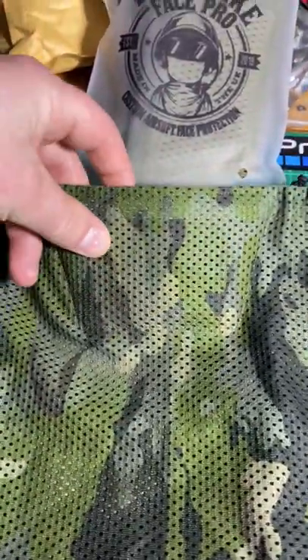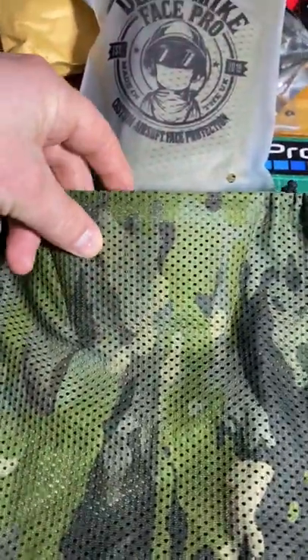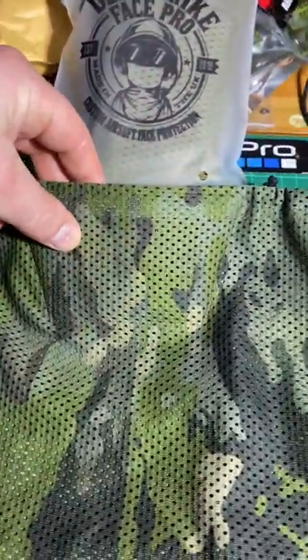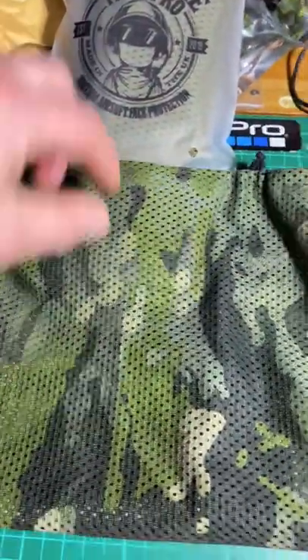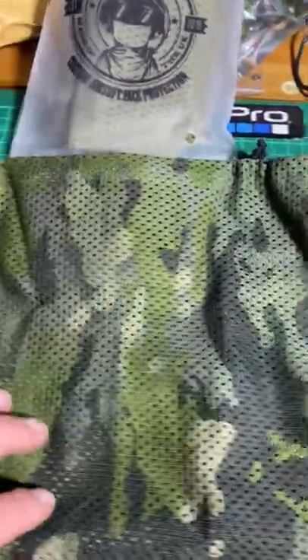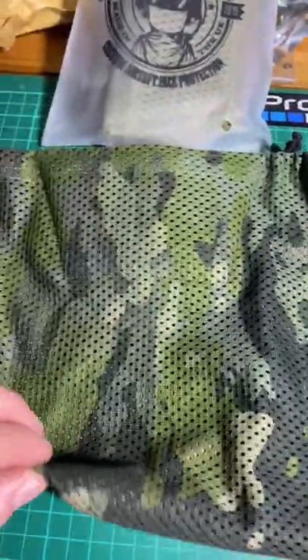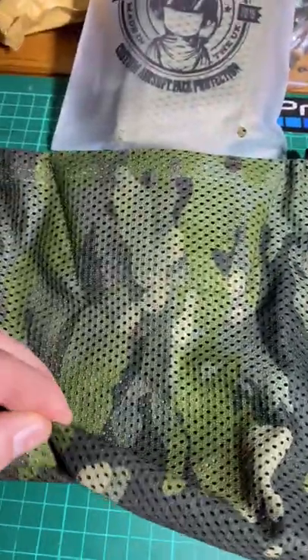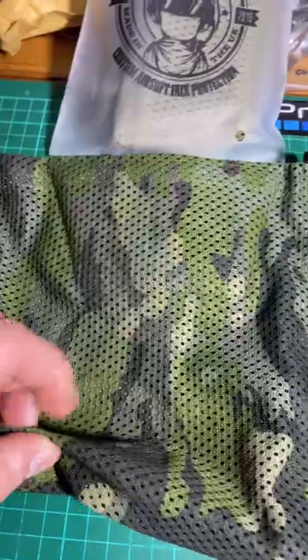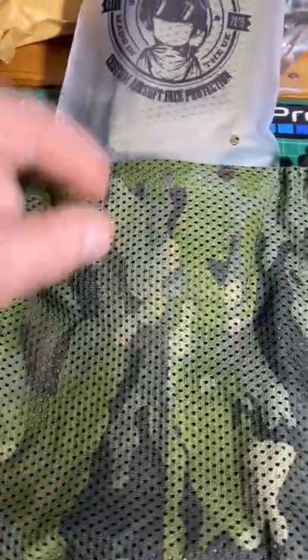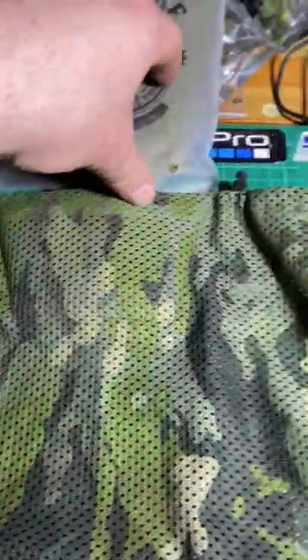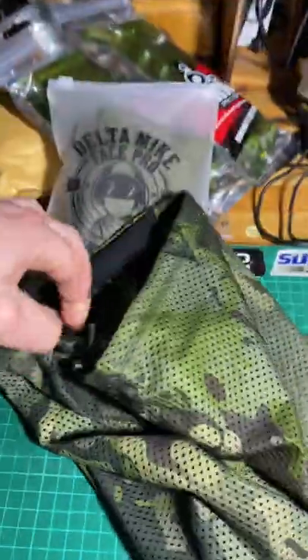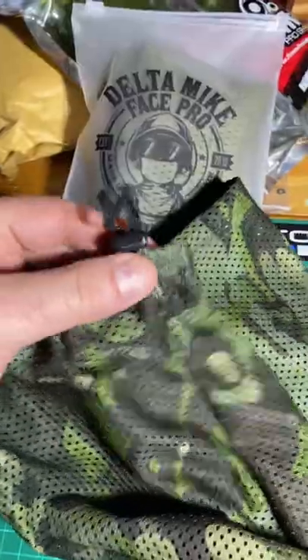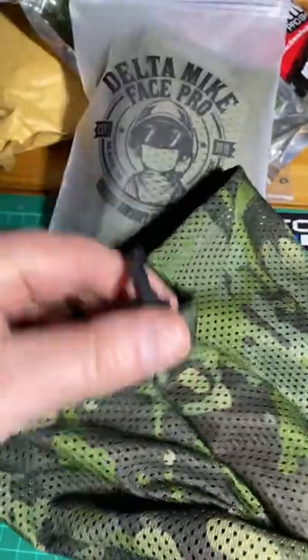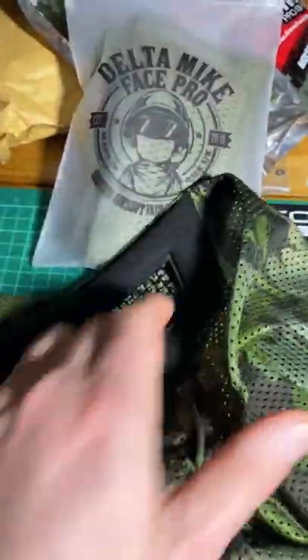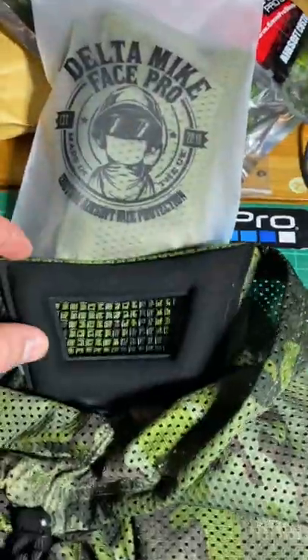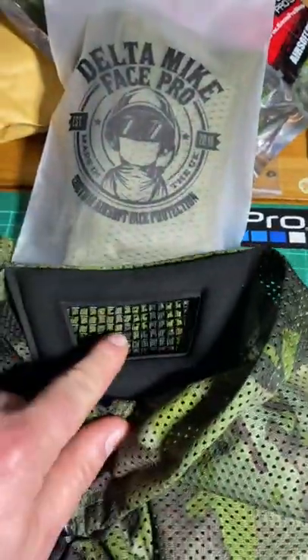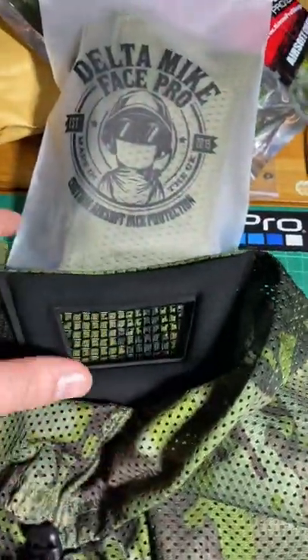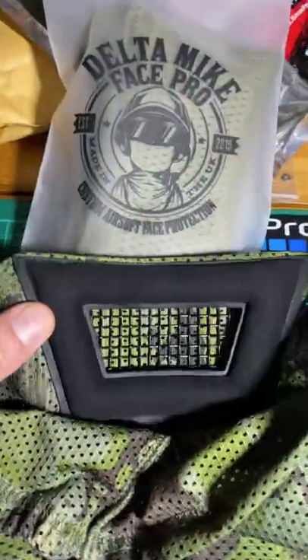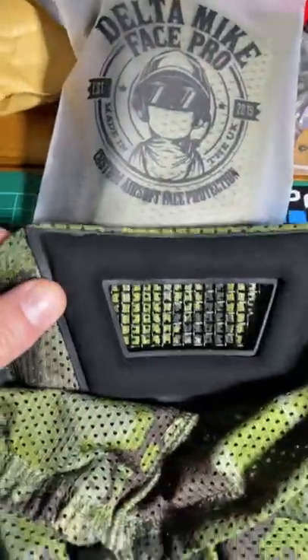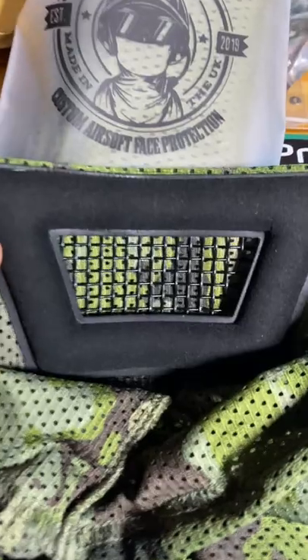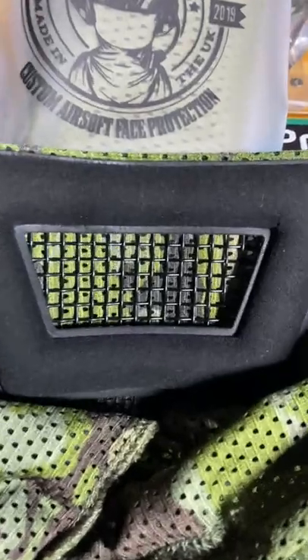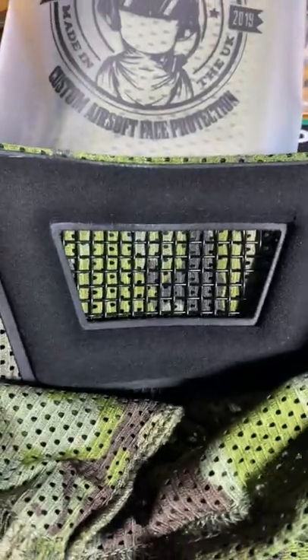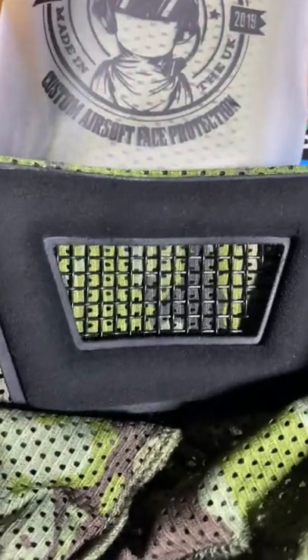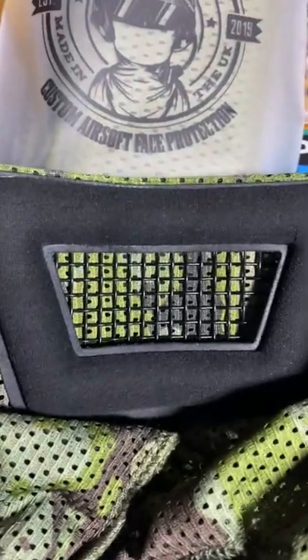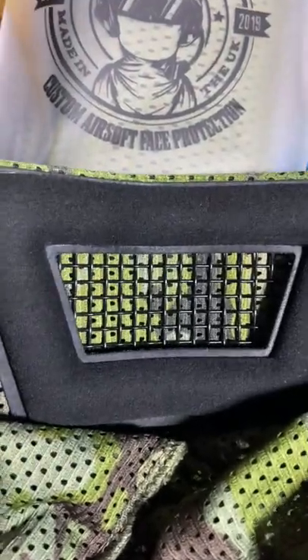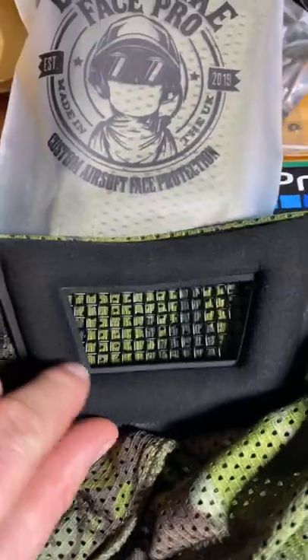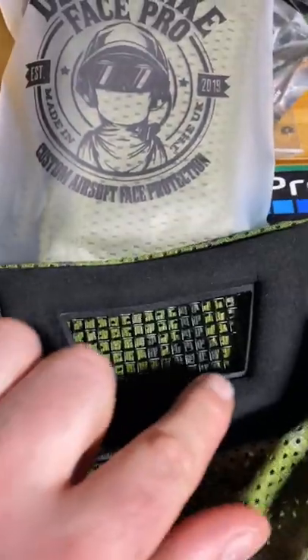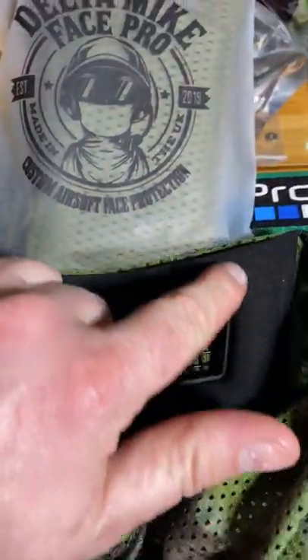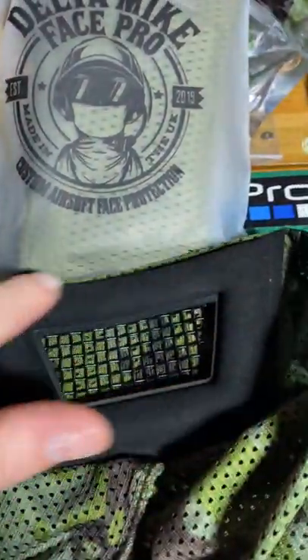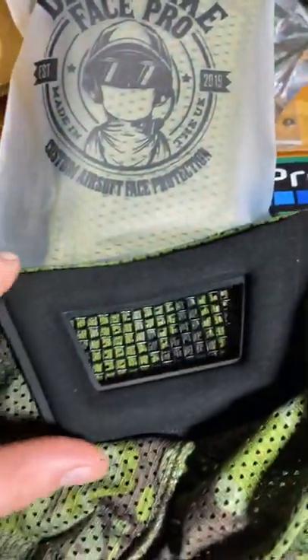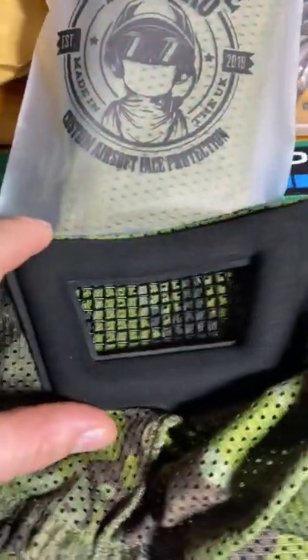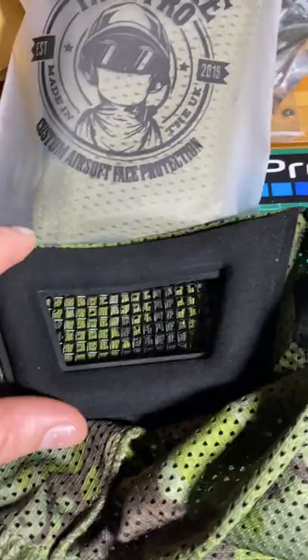Now, this is the Mark II Snood, and it's in a tough, breathable material. We've got an elasticated toggle and stainless steel padded mesh there, which has been tested up to 2.3 joules, and very, very soft material to go around your face.